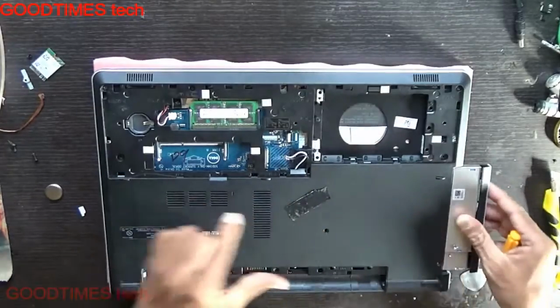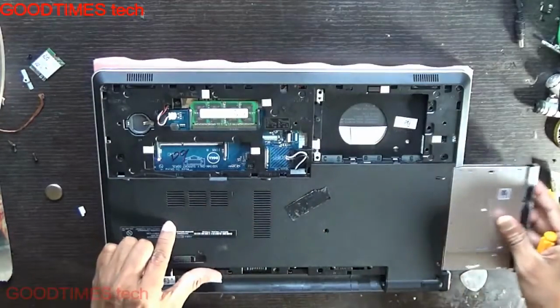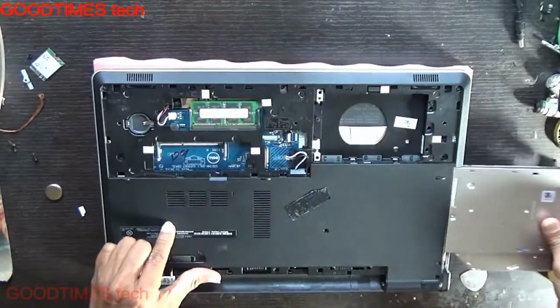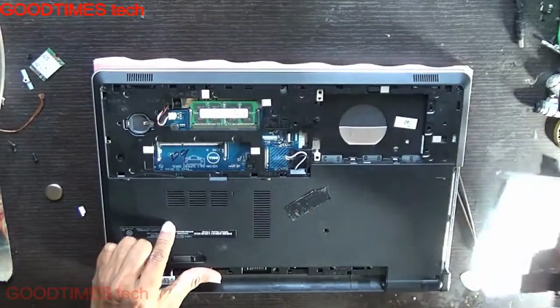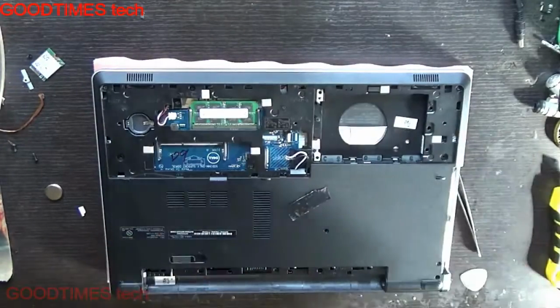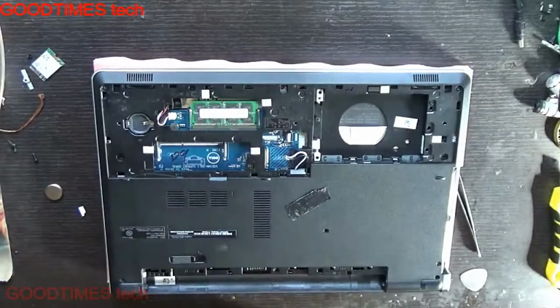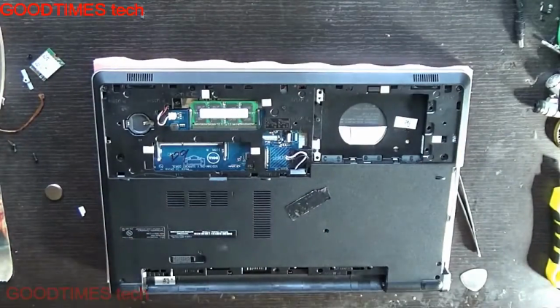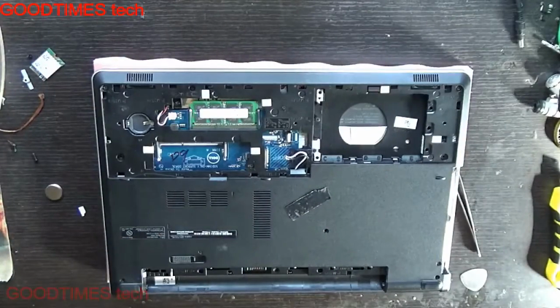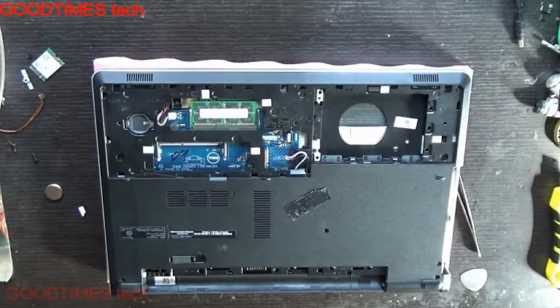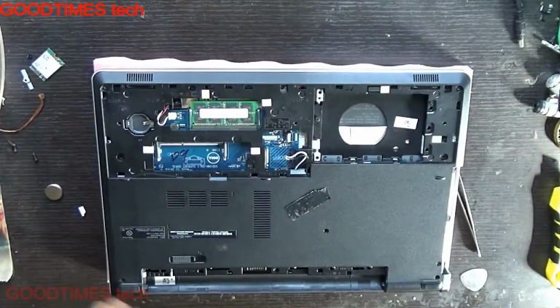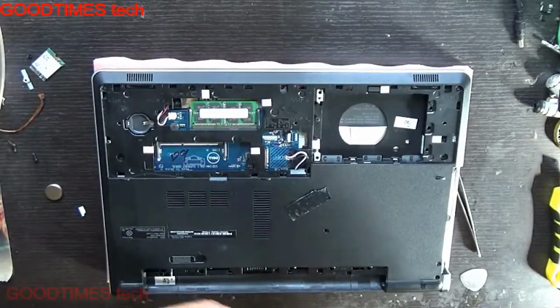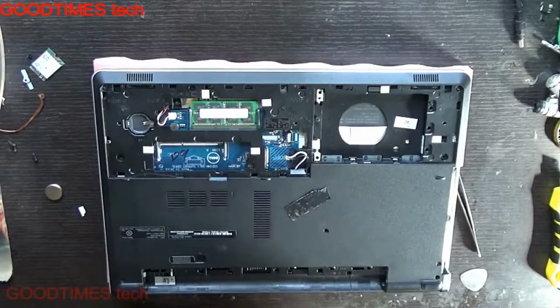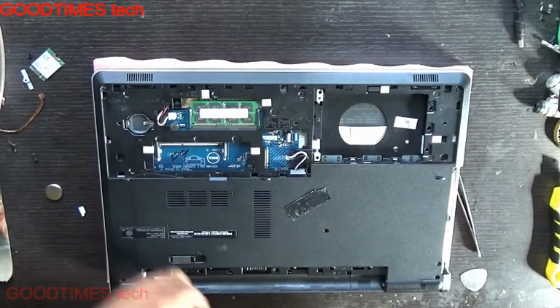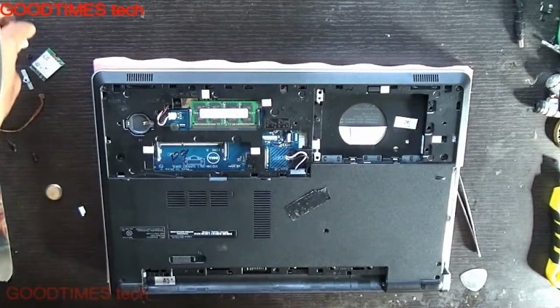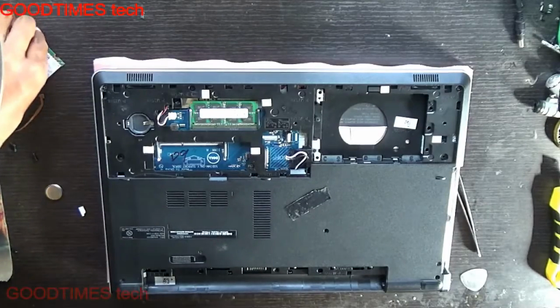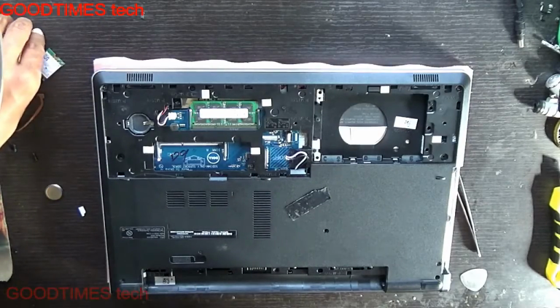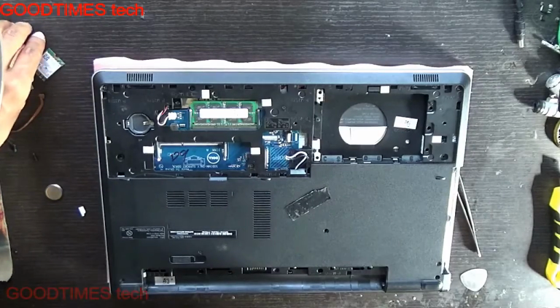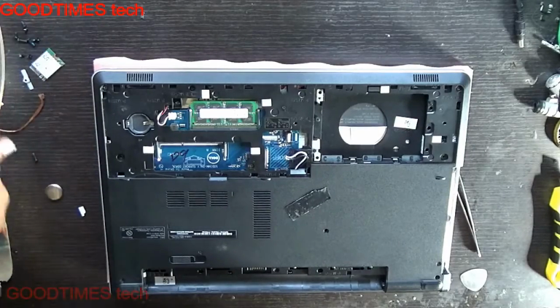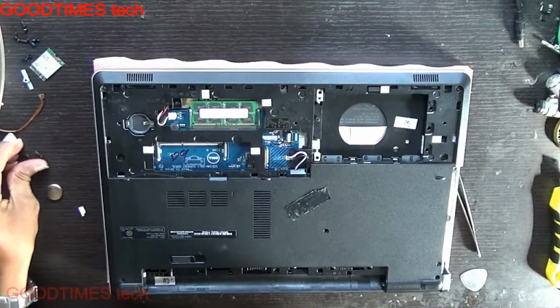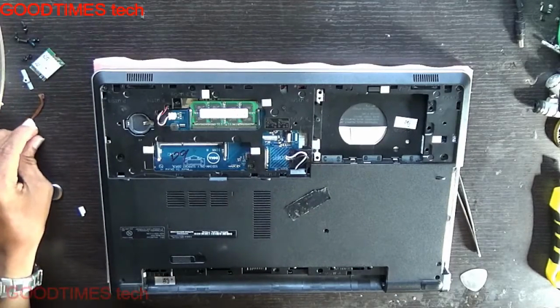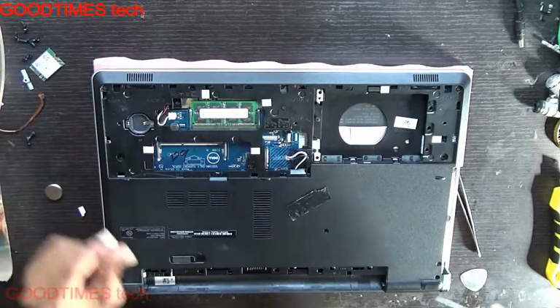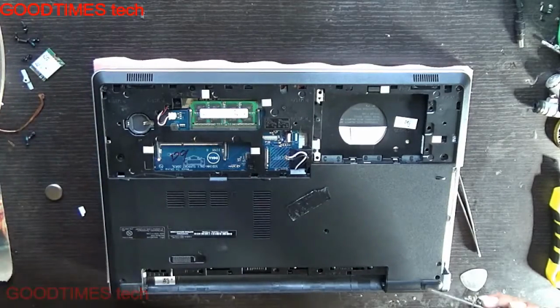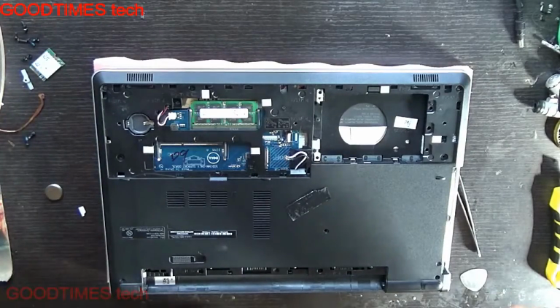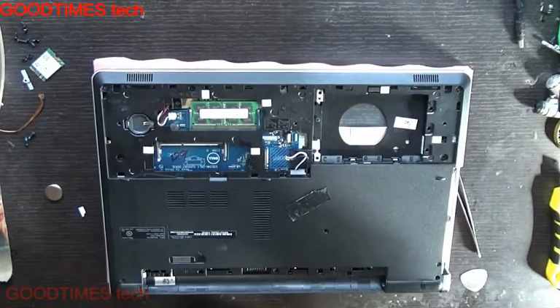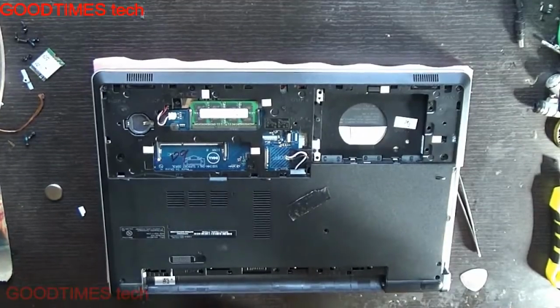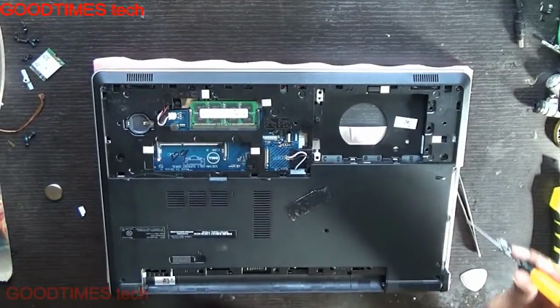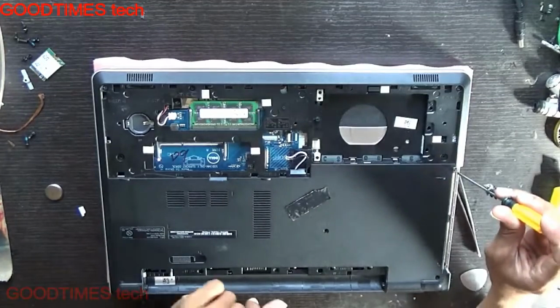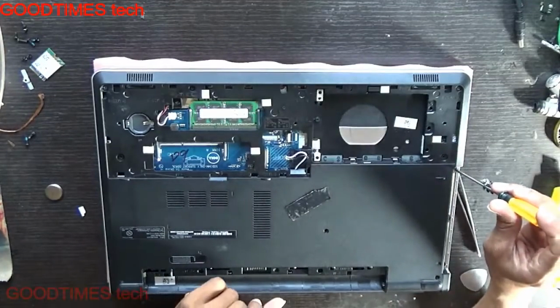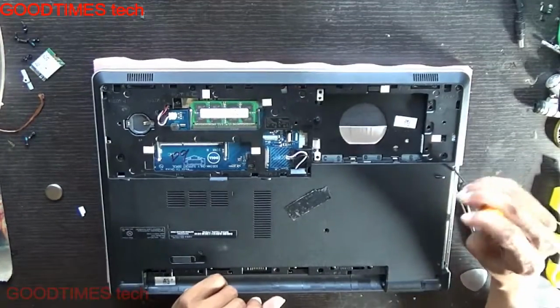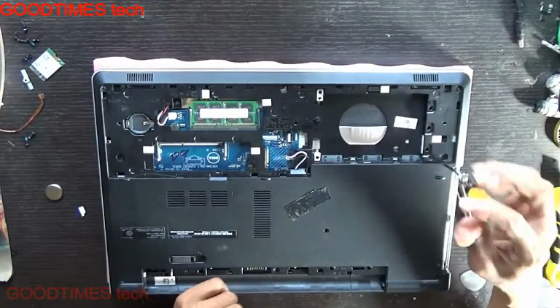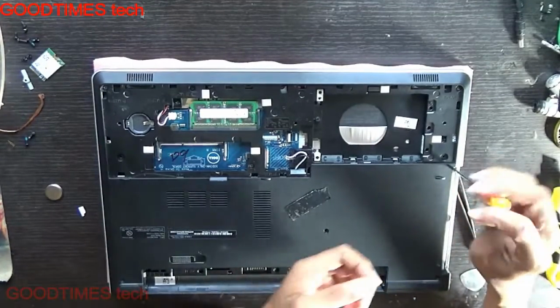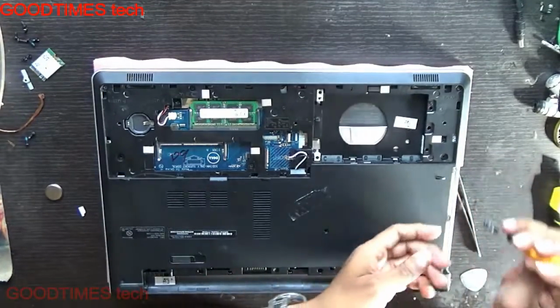Remove your DVD writer to the side. Then remove these three screws here under the DVD writer.